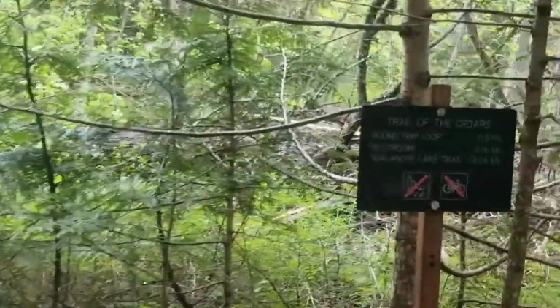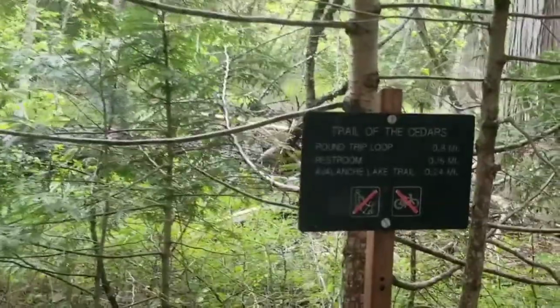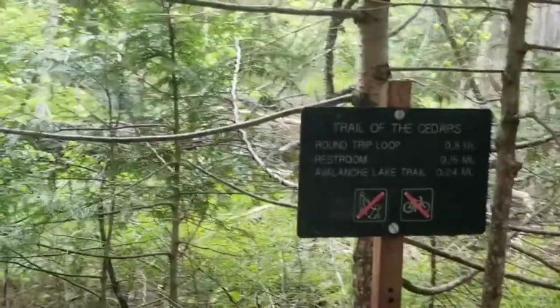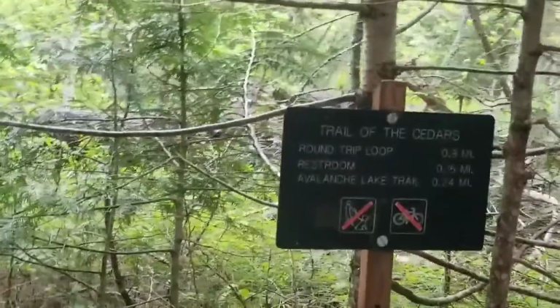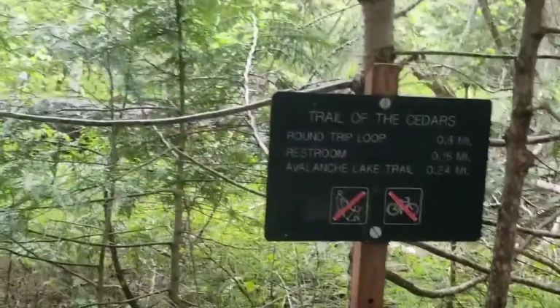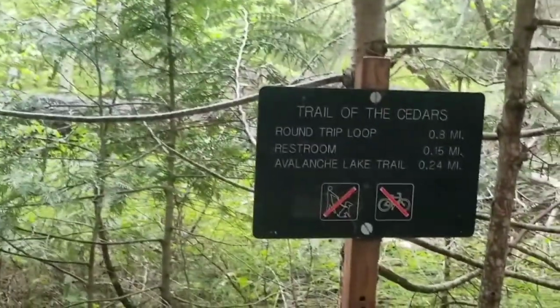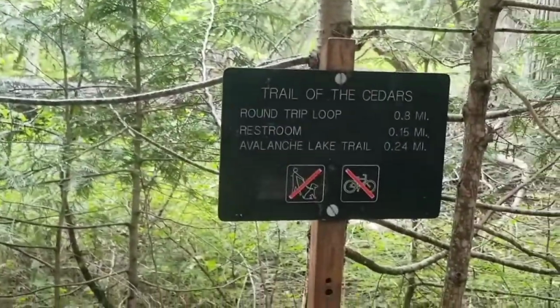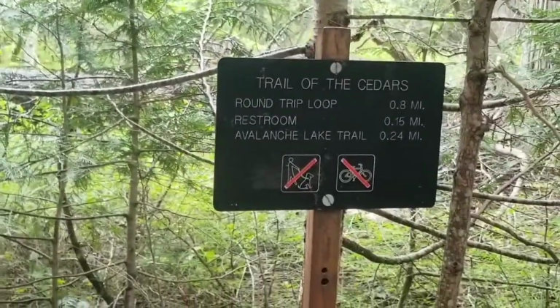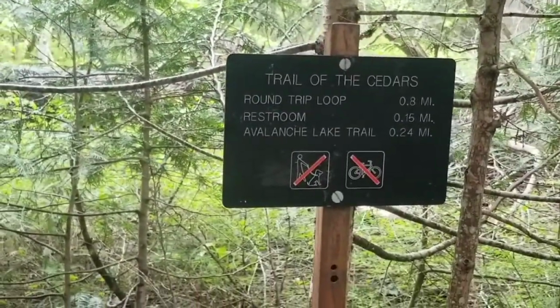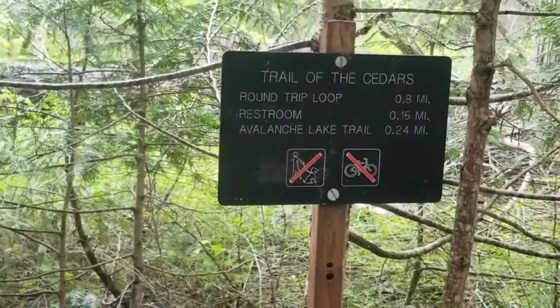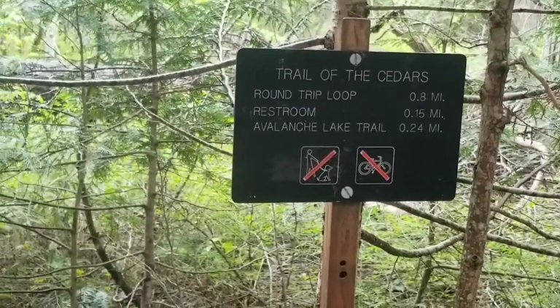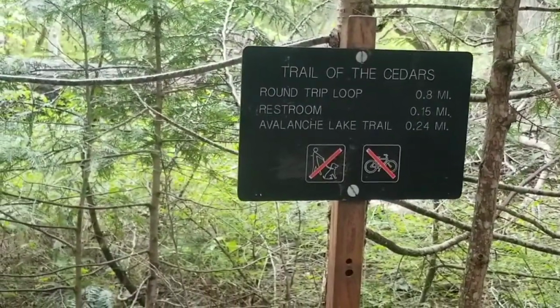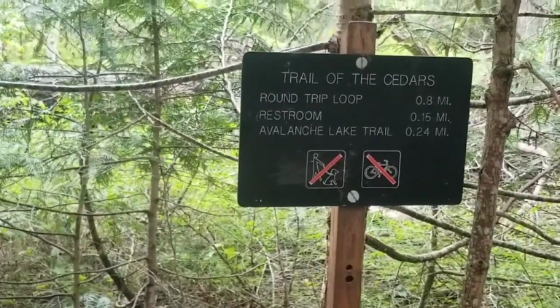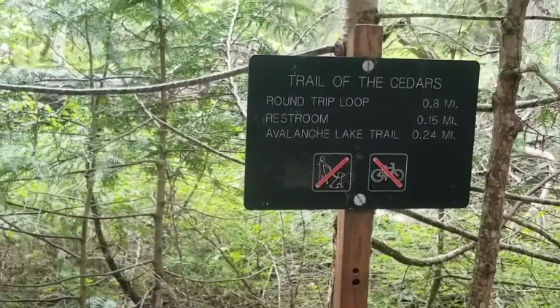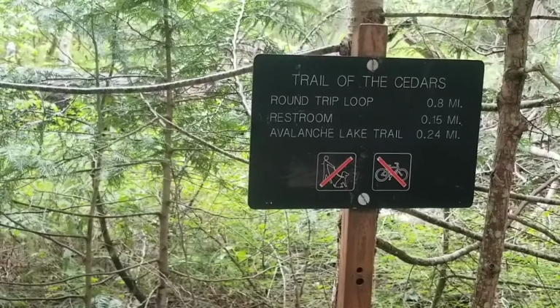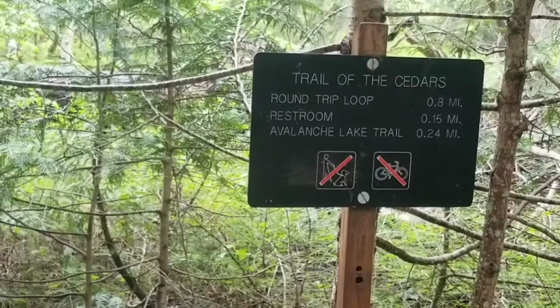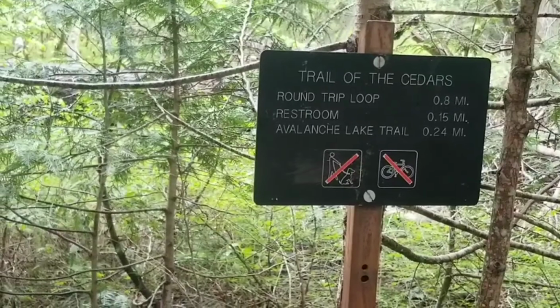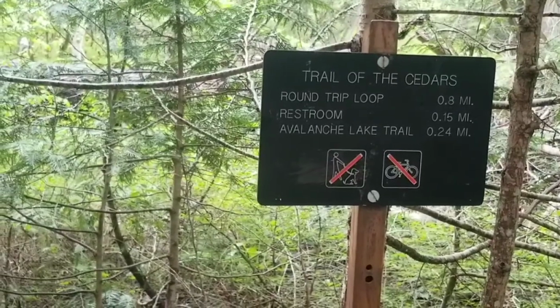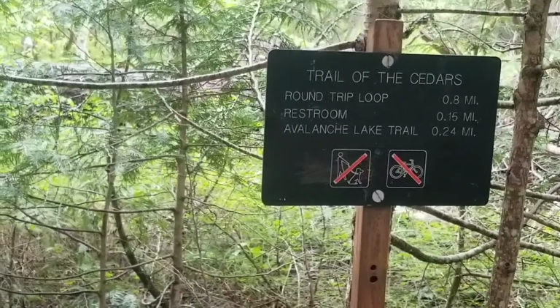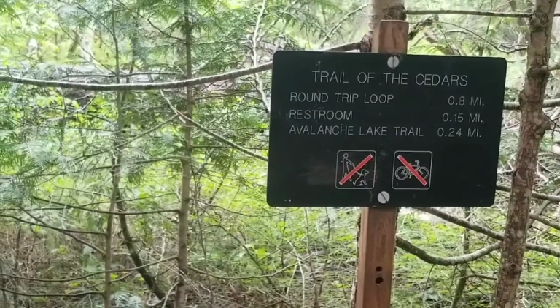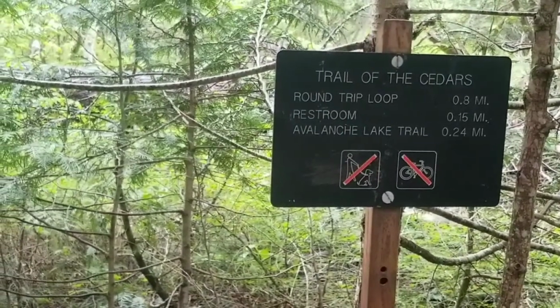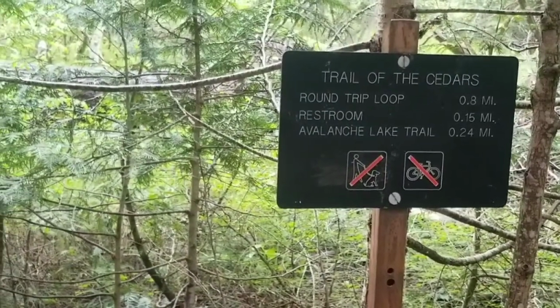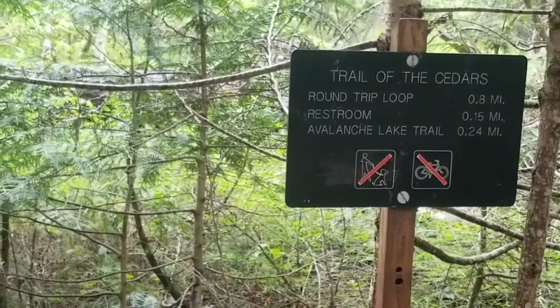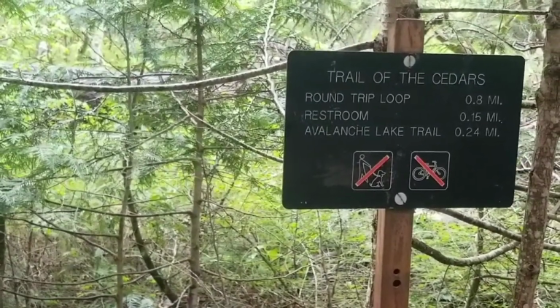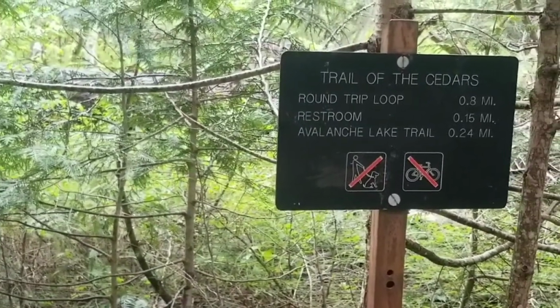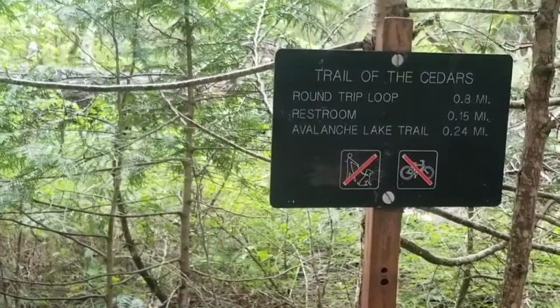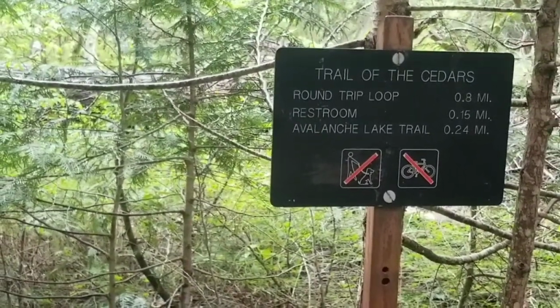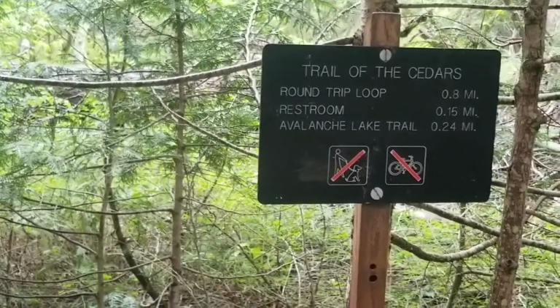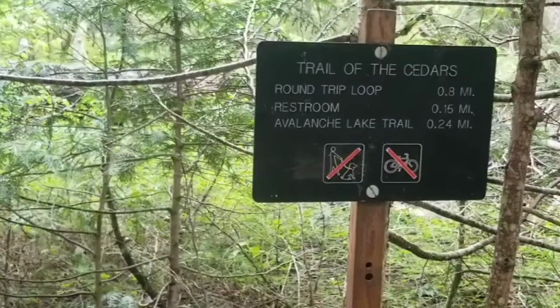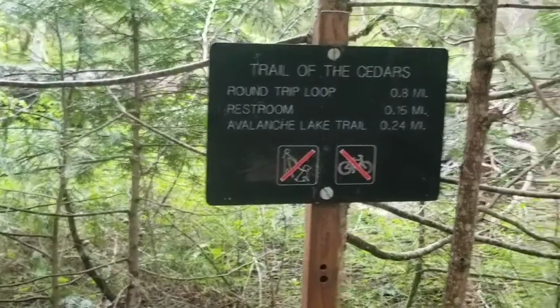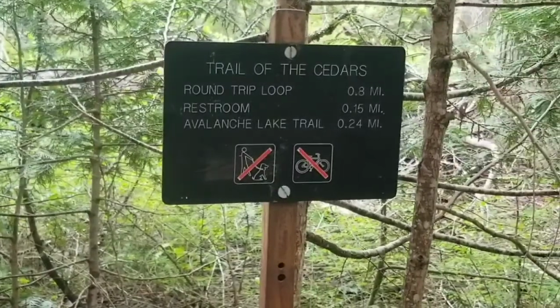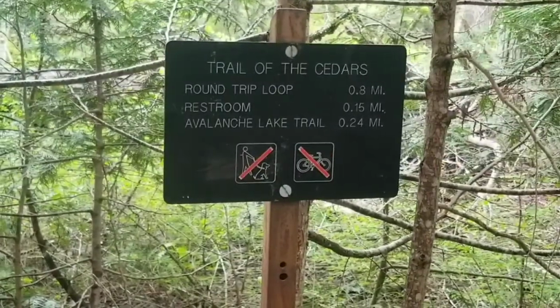Round trip loop, 0.8 miles — just a snap. Restroom at 0.15 miles. Avalanche Lake Trail takes off at 0.24 miles, and you can reach it from the campground as well. No dogs, no bicycles. Sorry guys.